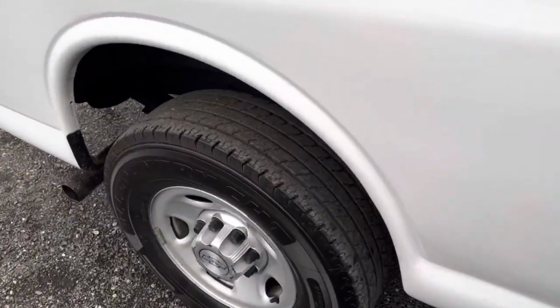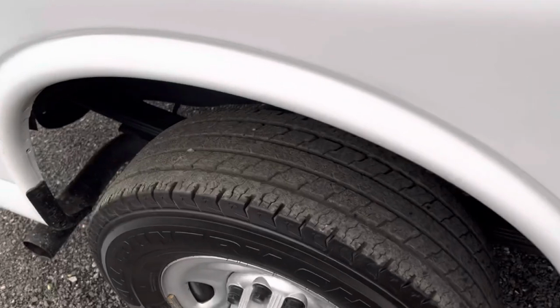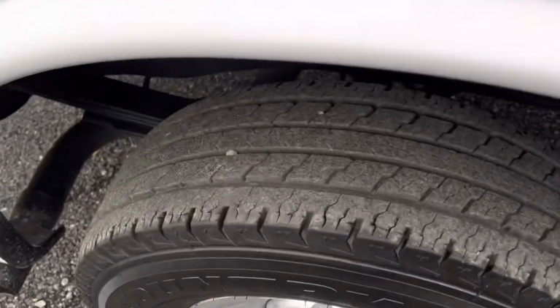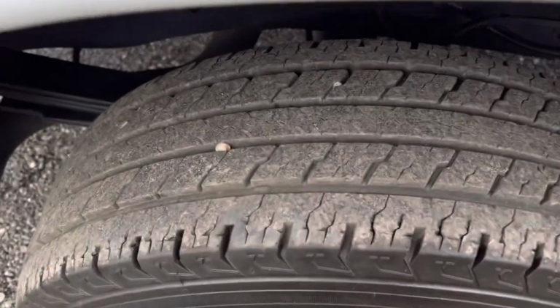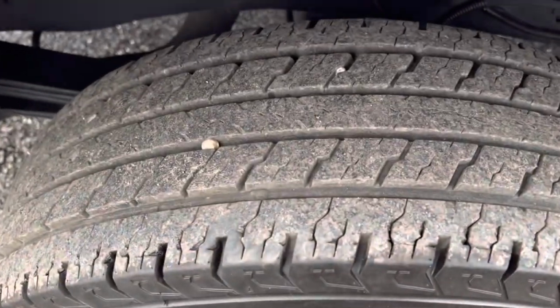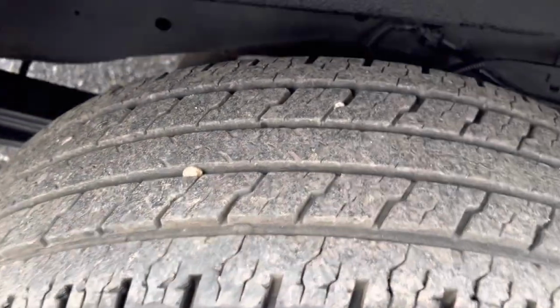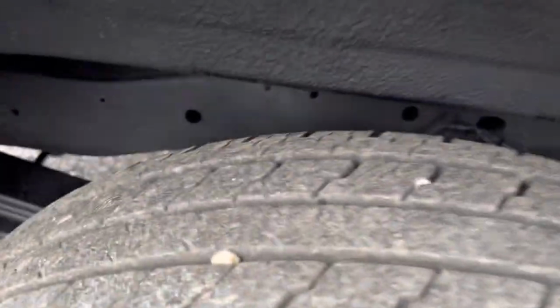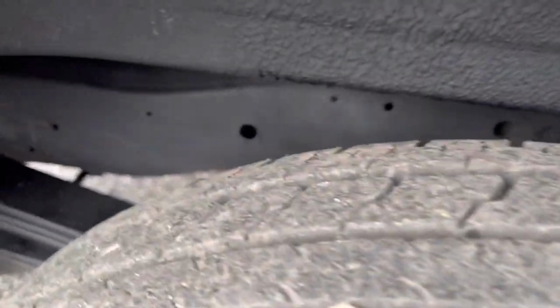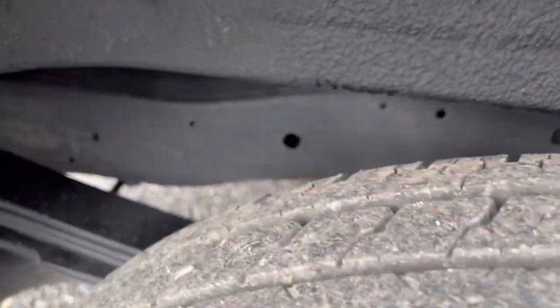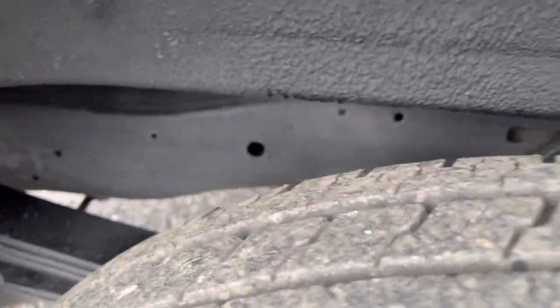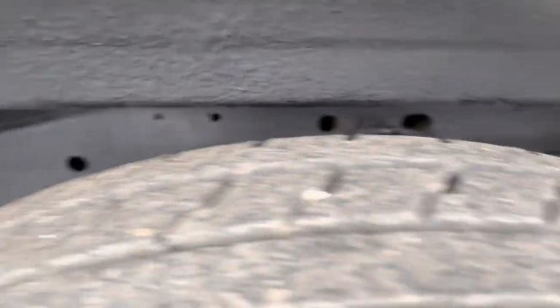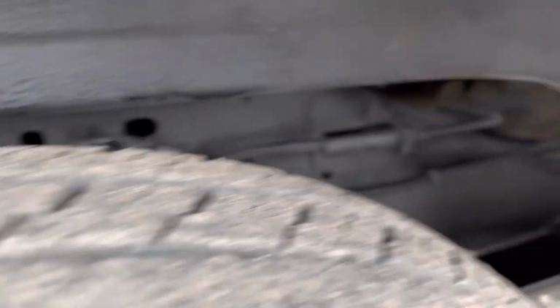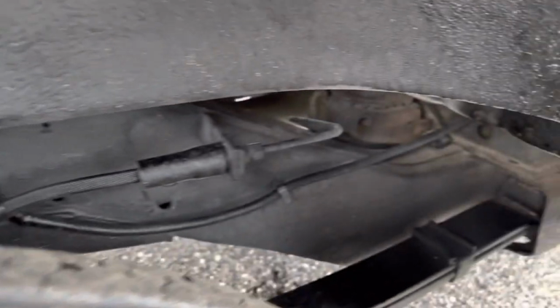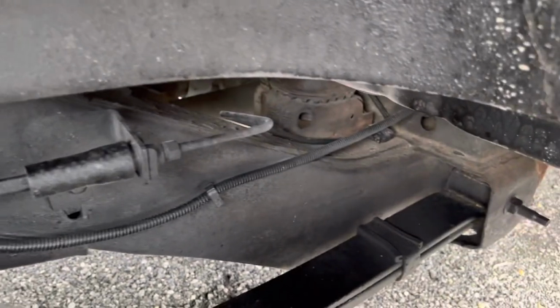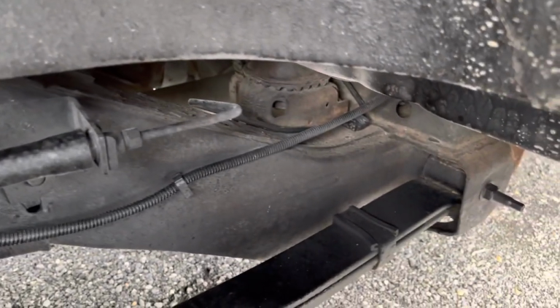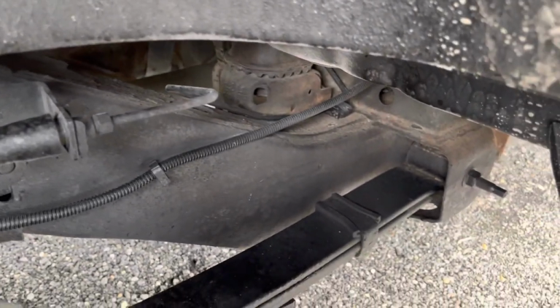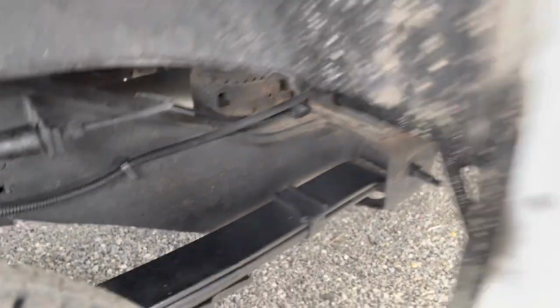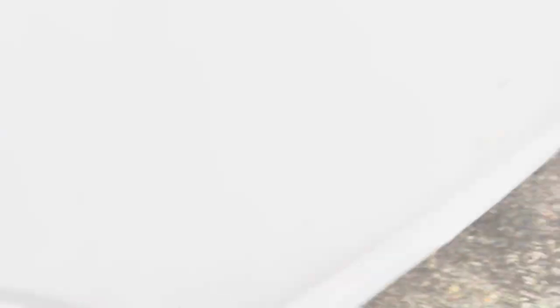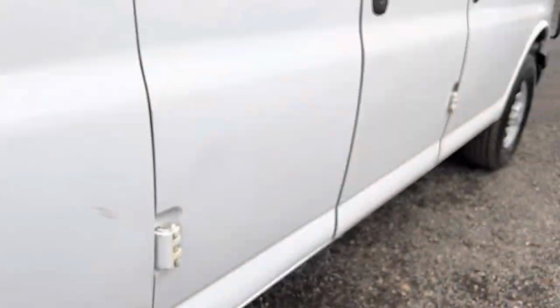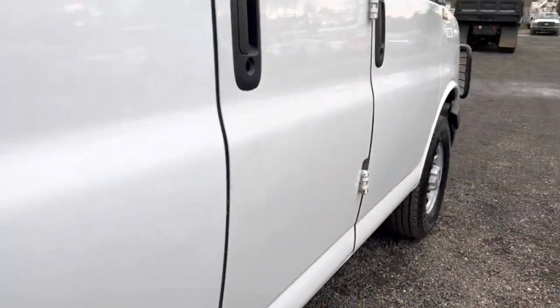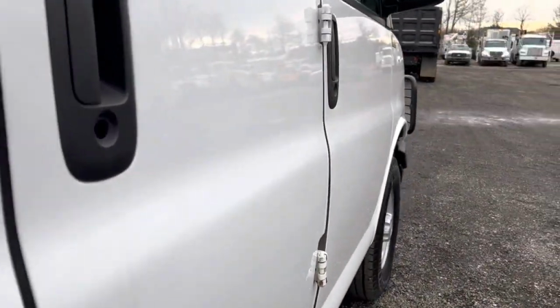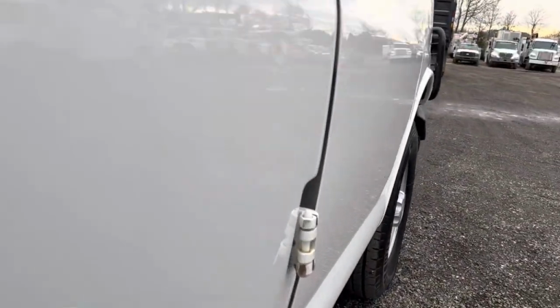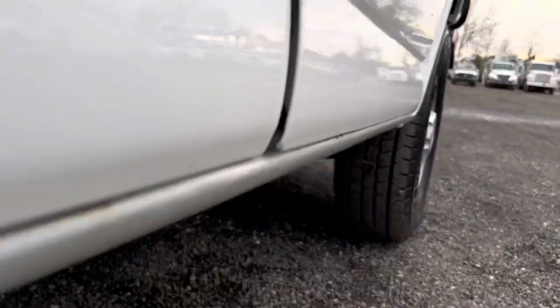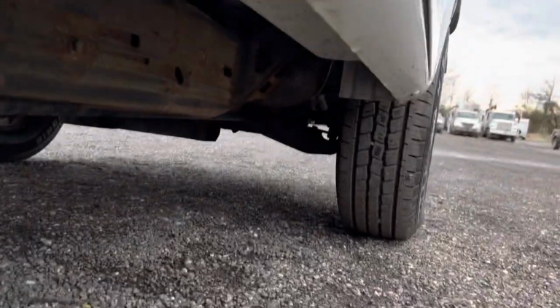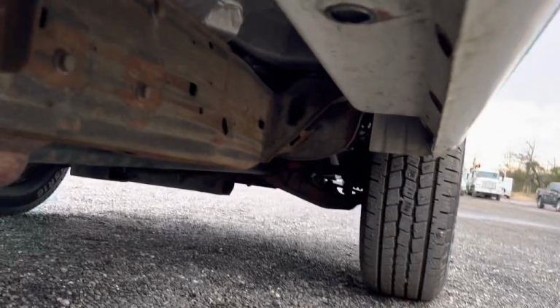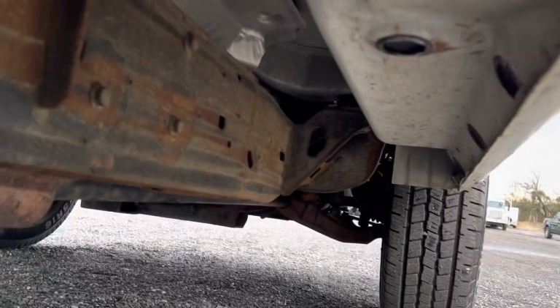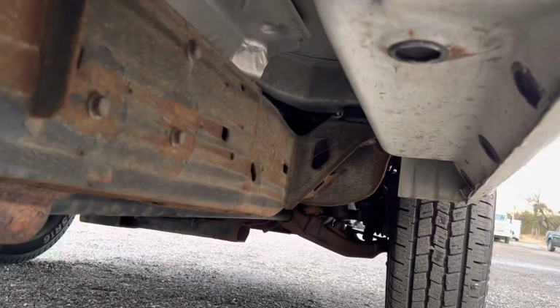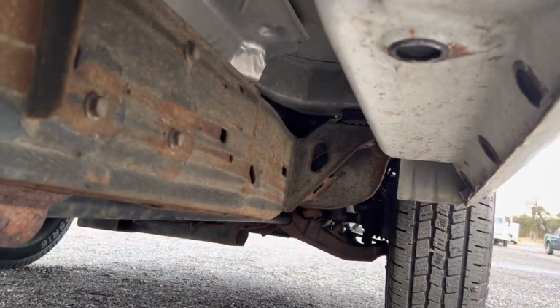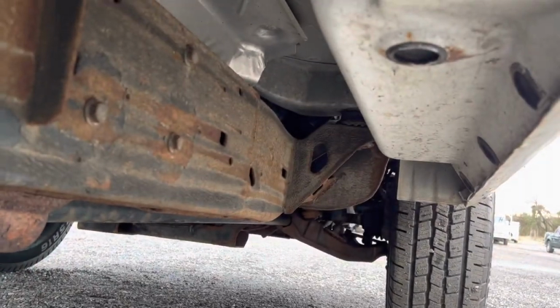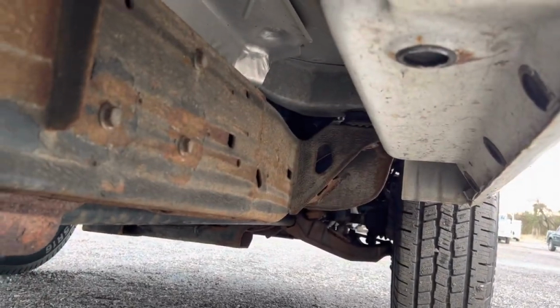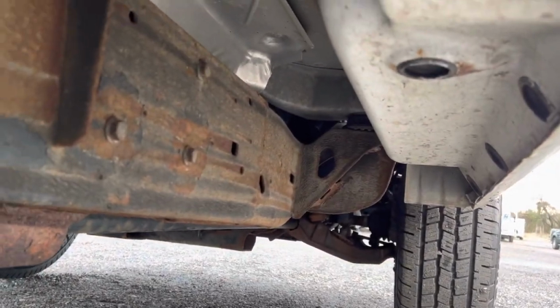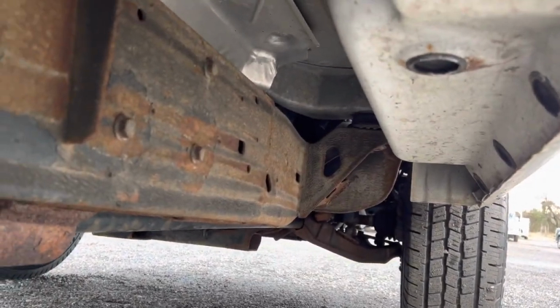All your tires are in good shape with deep tread remaining. Looking at the frame and underside of this thing — it's in really nice shape. We'll go ahead and look underneath on this side. I'll let you hear the engine for a second. Sounds great.